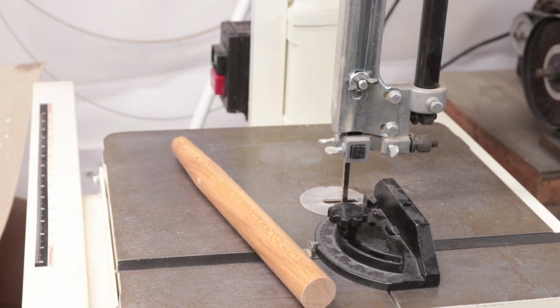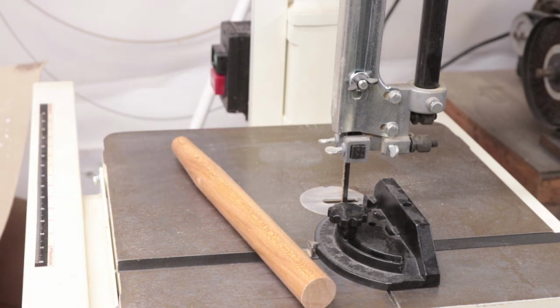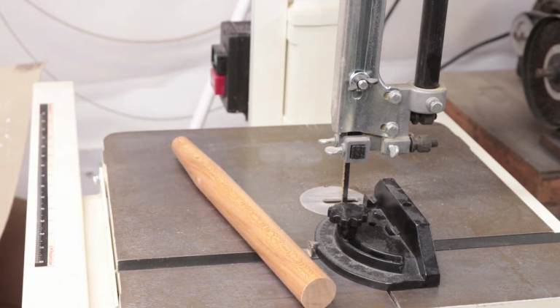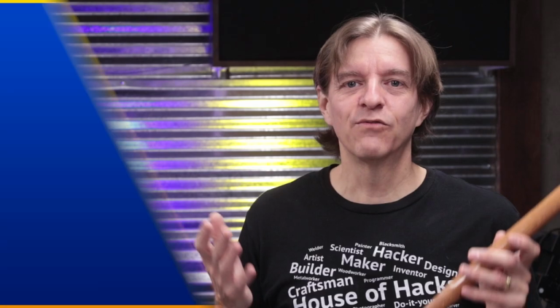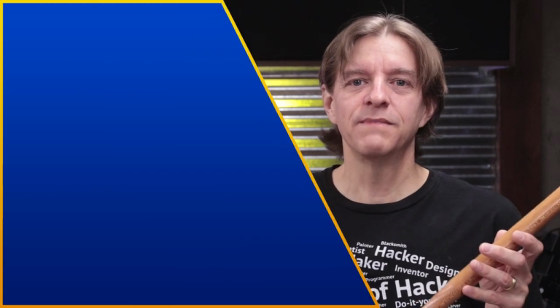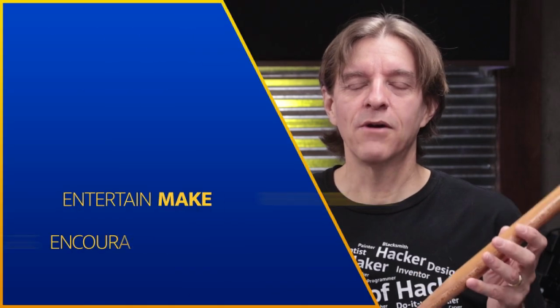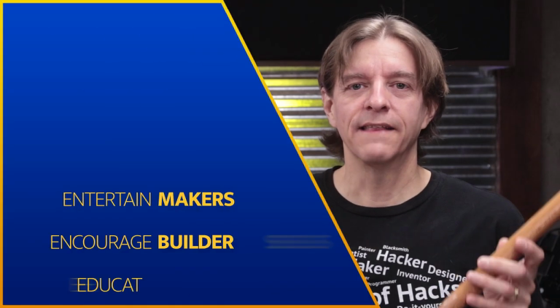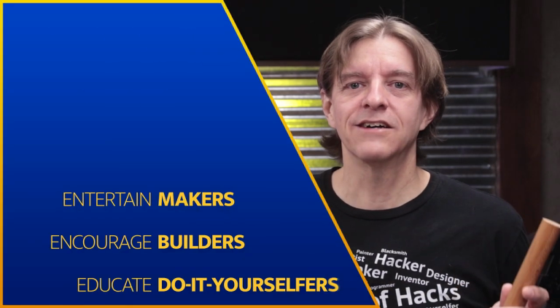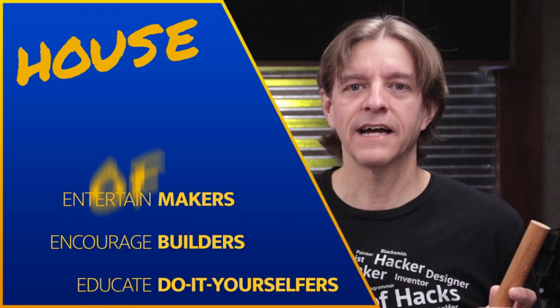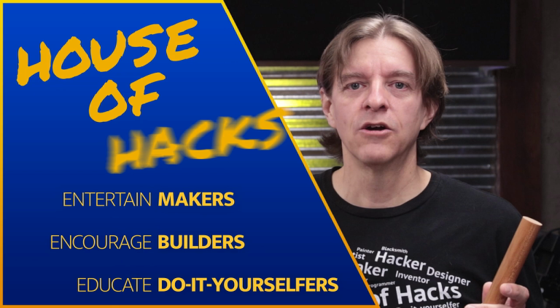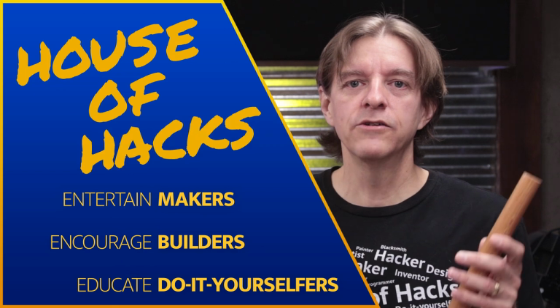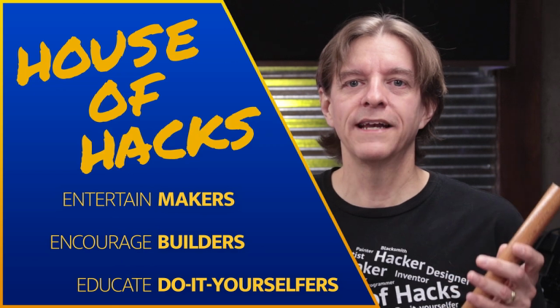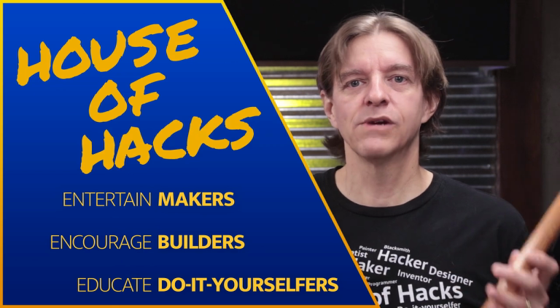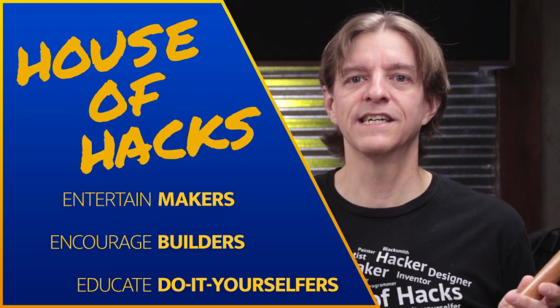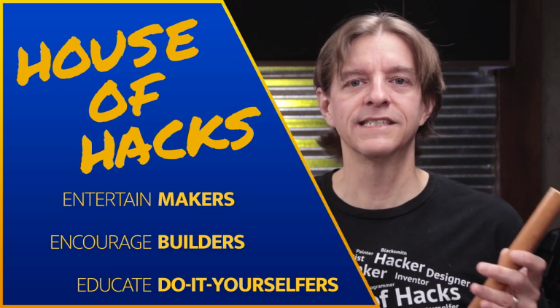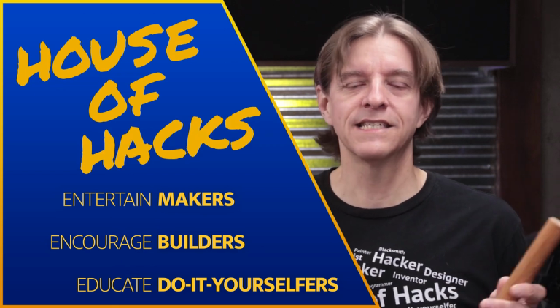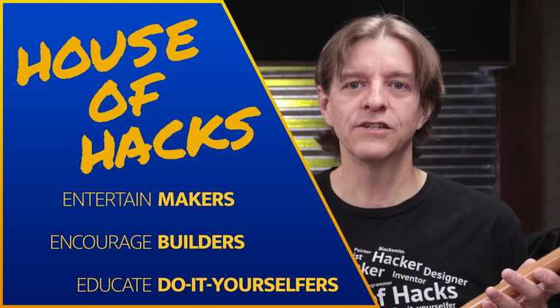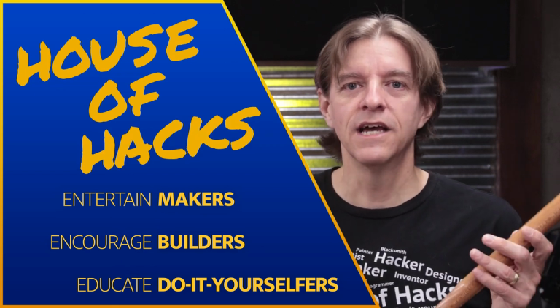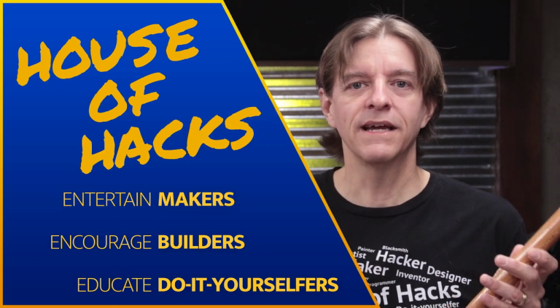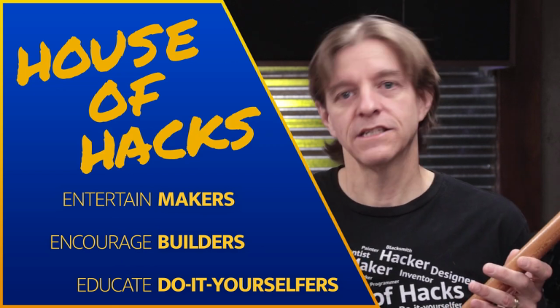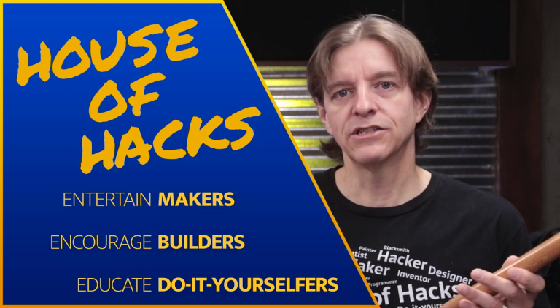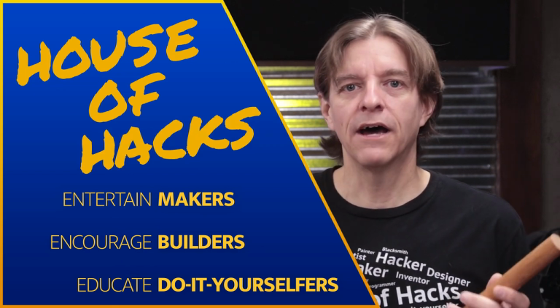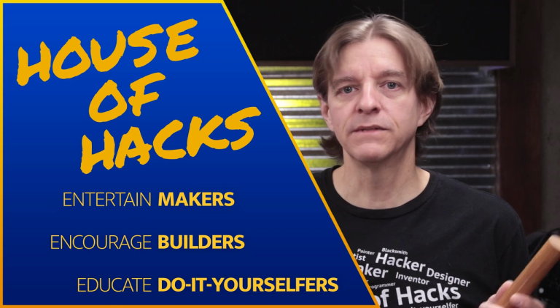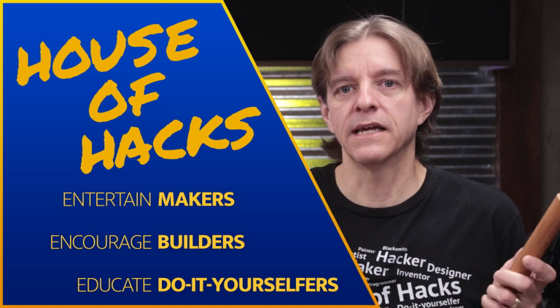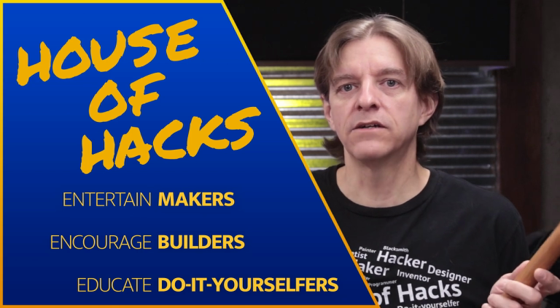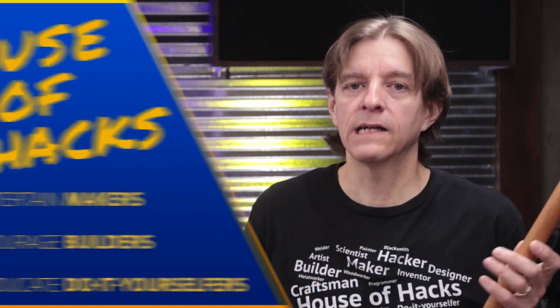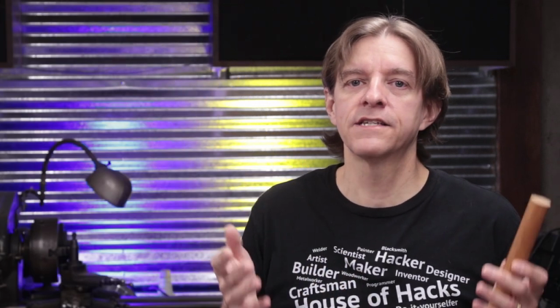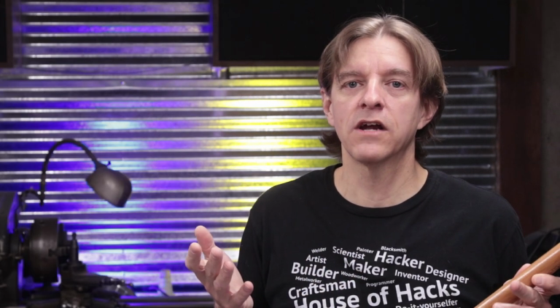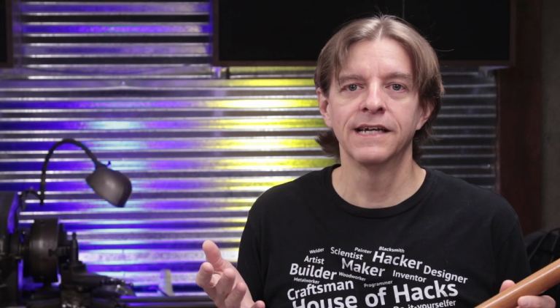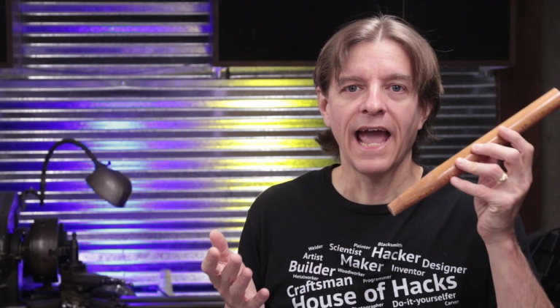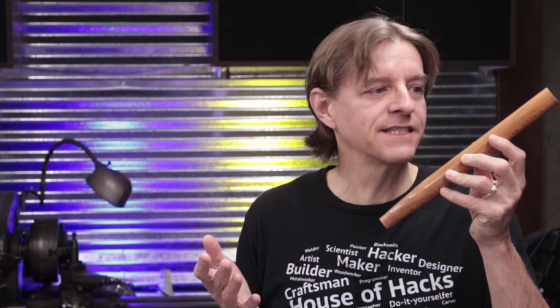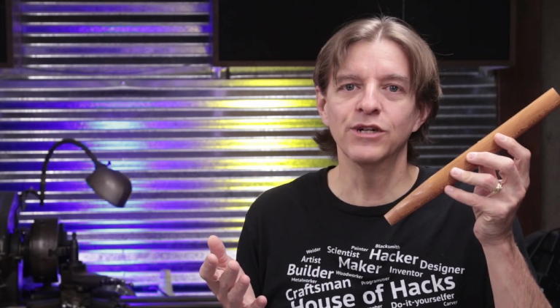Hi and welcome. If we're just meeting, I'm Harley and this is the House of Hacks where we use our God-given creative skills, talents, and interests to make things here in the shop out of materials like metal, electronics, photography, and in this case wood.